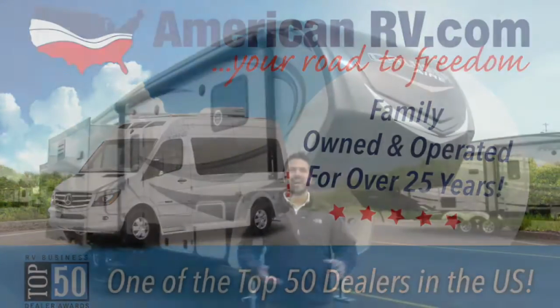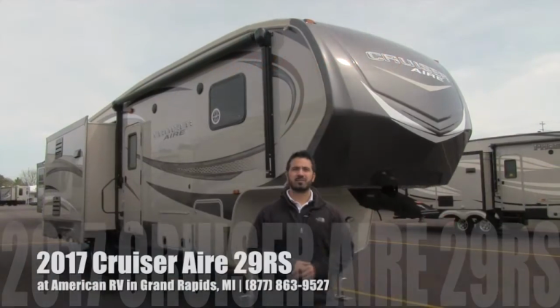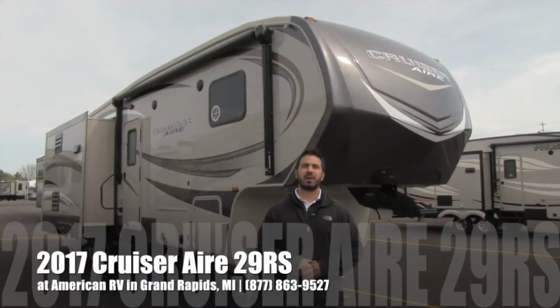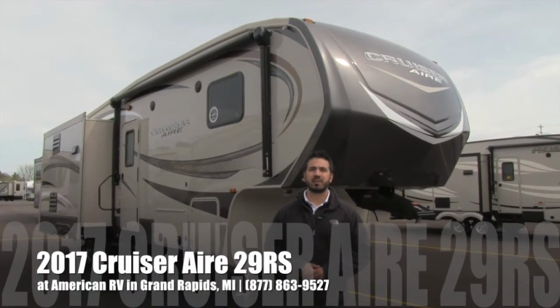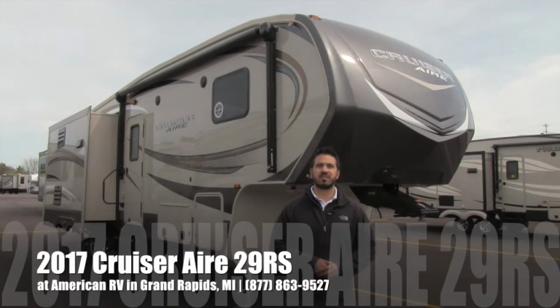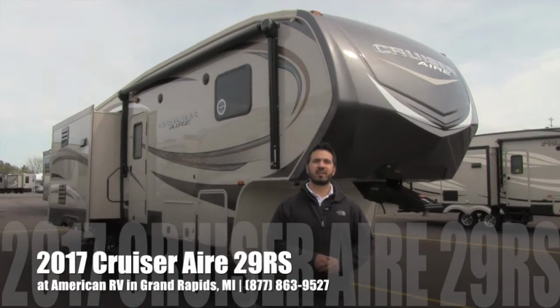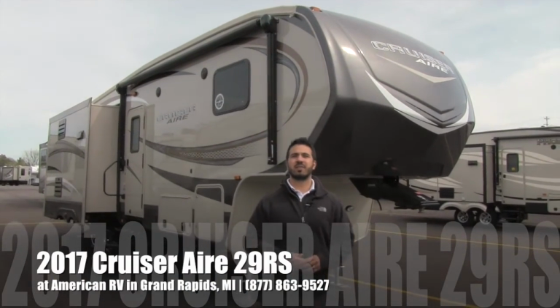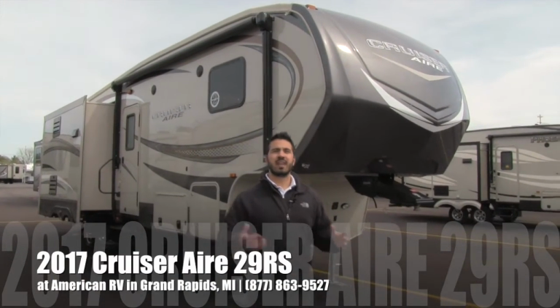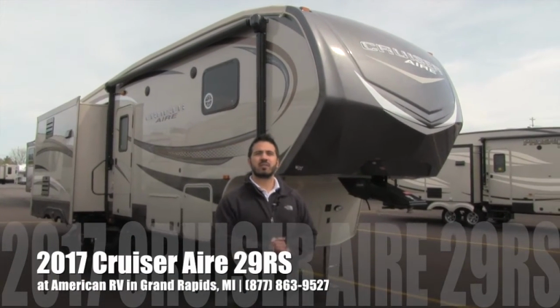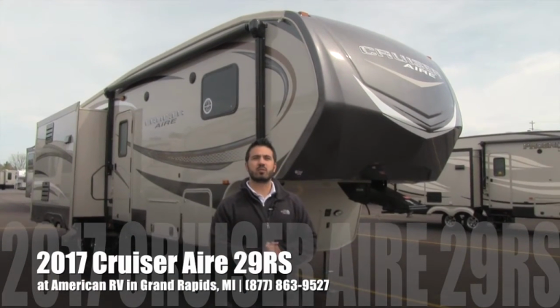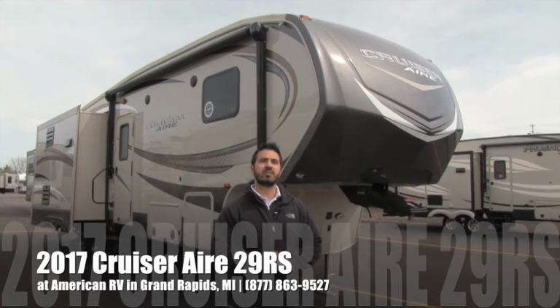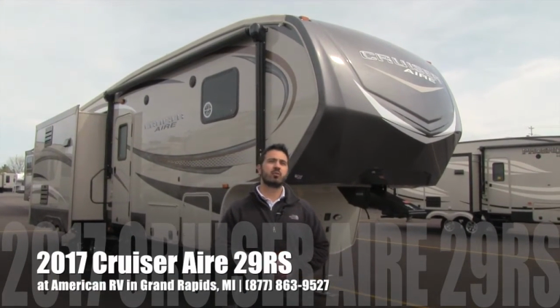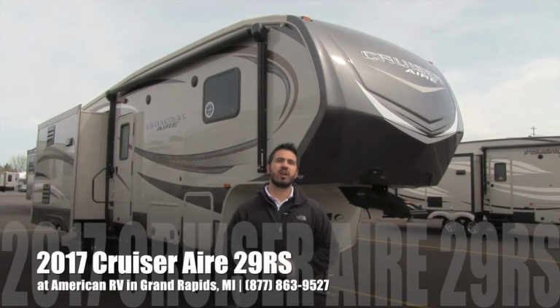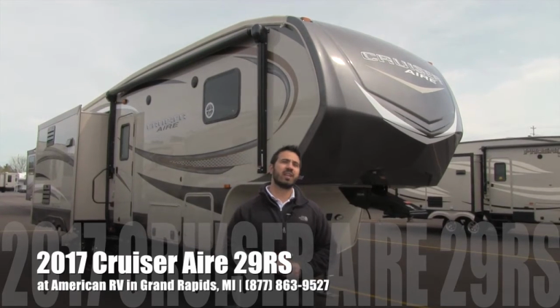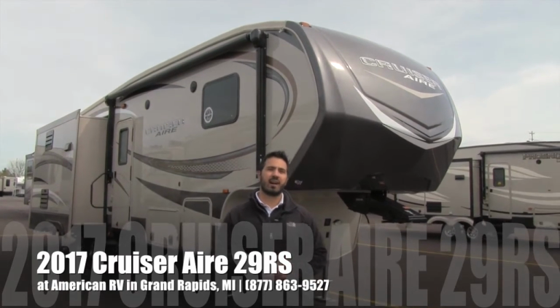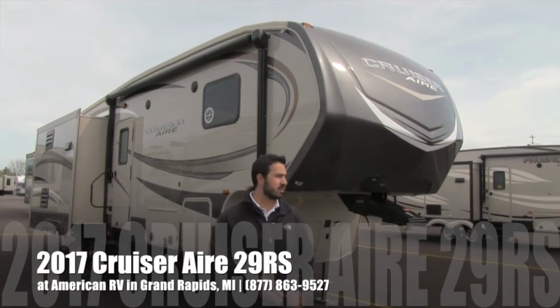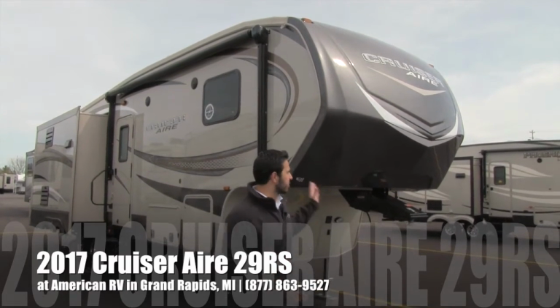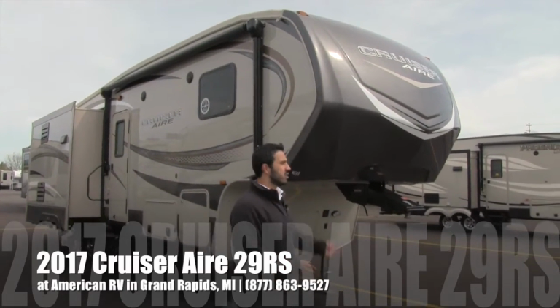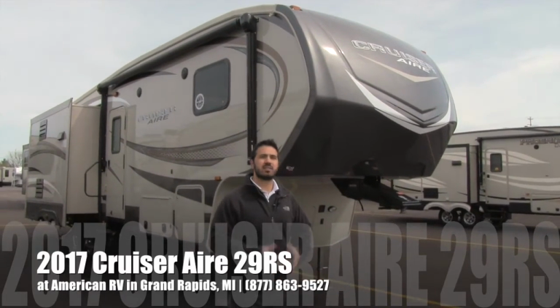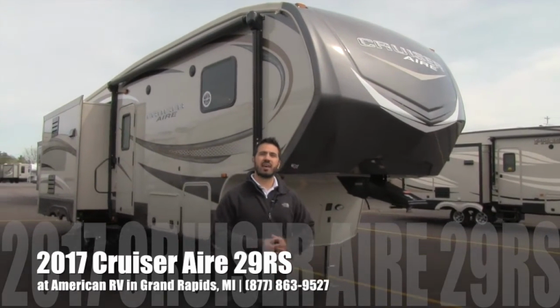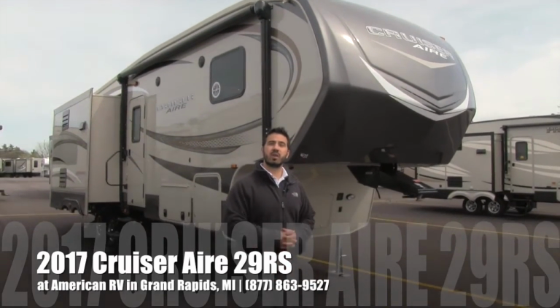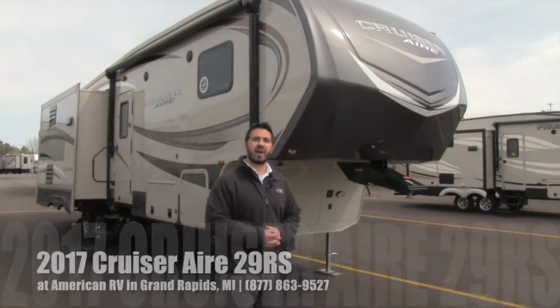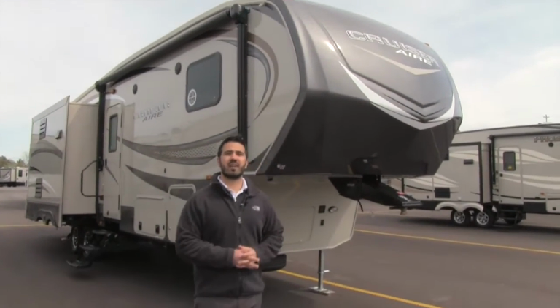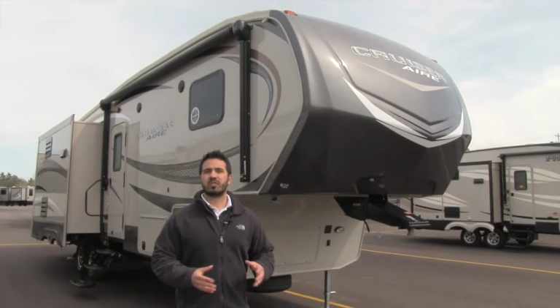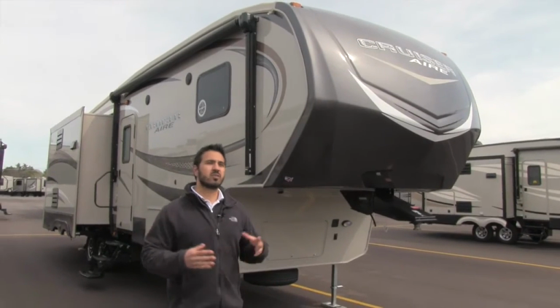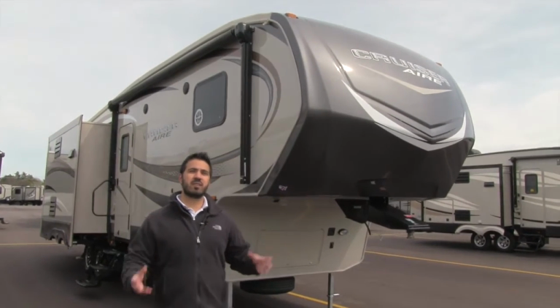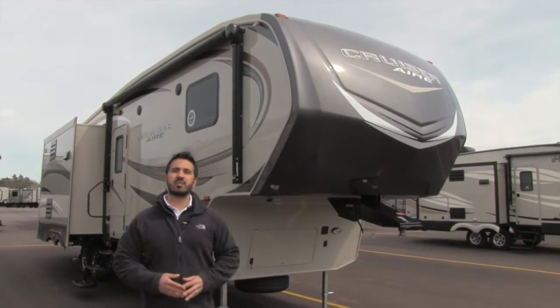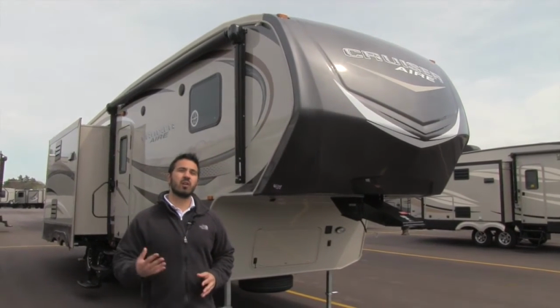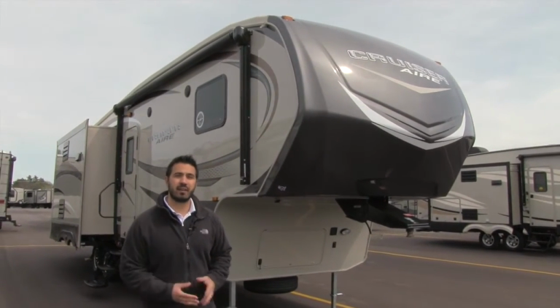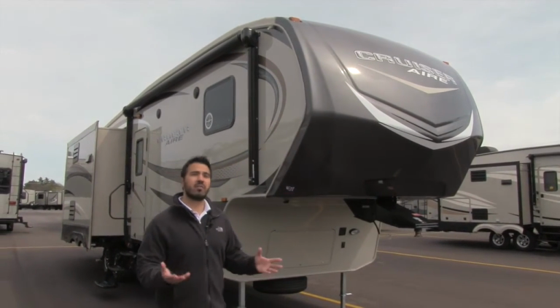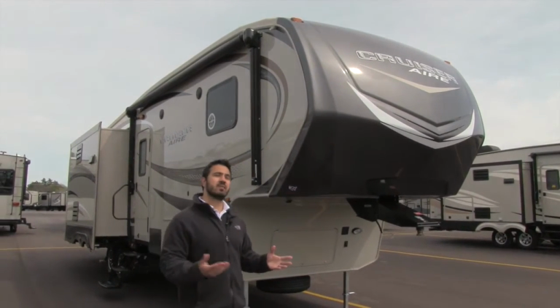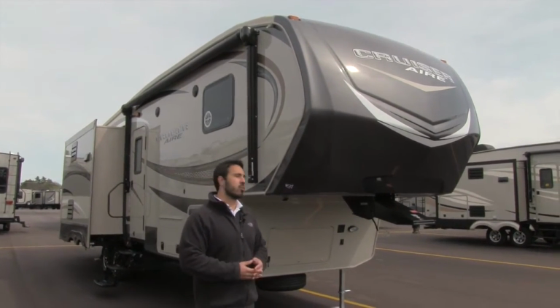Hi folks, I'm Ian Baker, the product specialist here at American RV. Today I'm going to talk to you about the 2017 Cruiser Air 29RS. This particular model does have the premium package on it, which has an assortment of different options. I will highlight a couple of them as we go through.